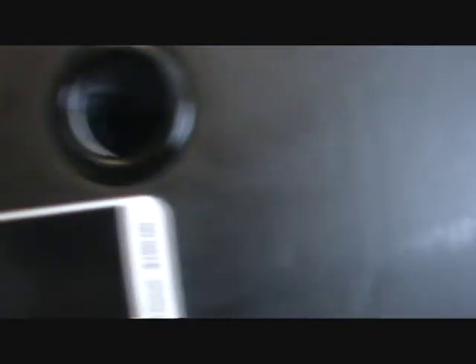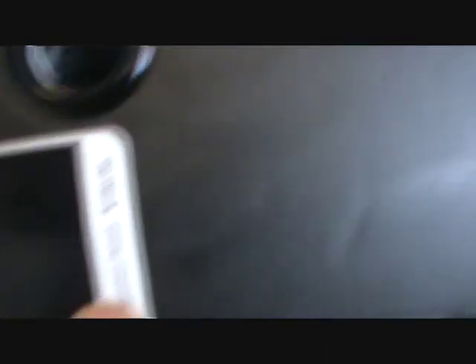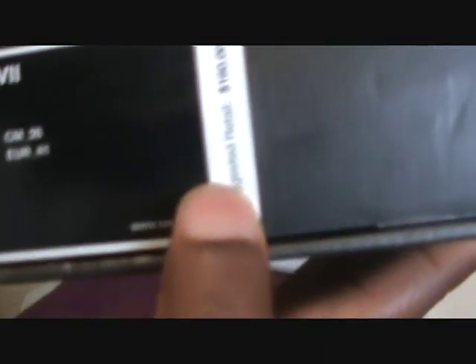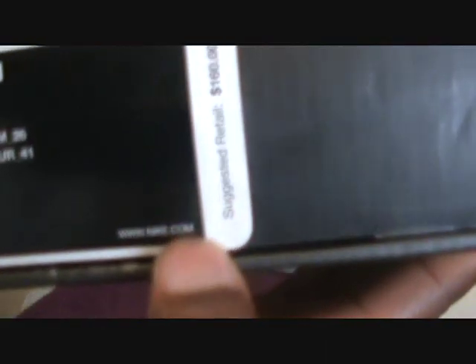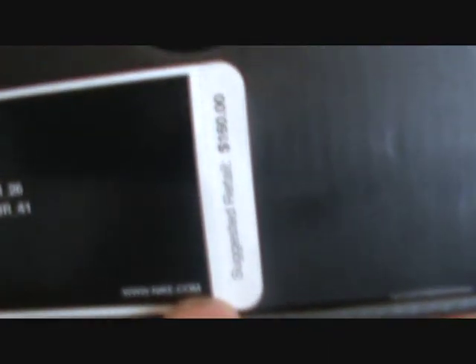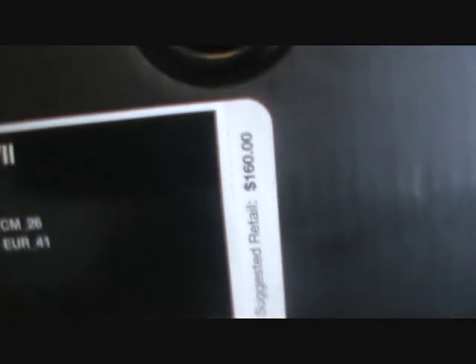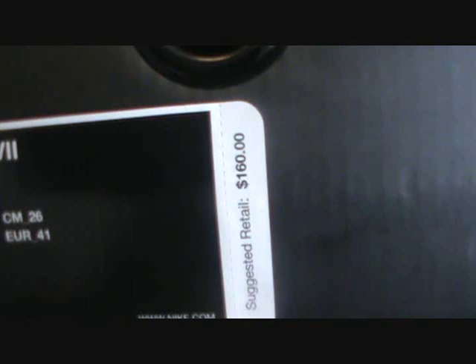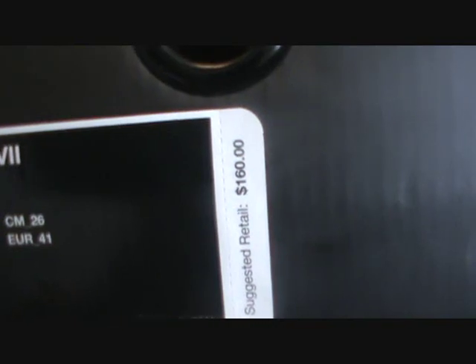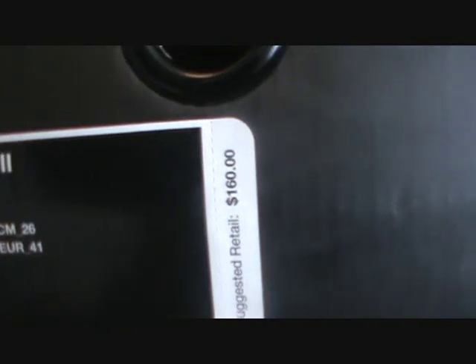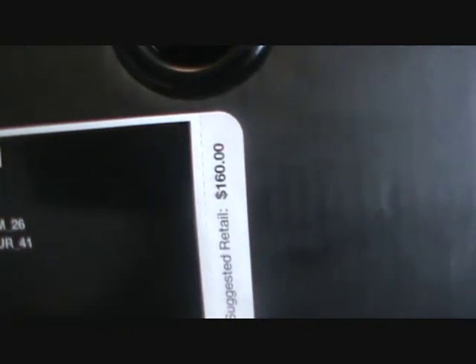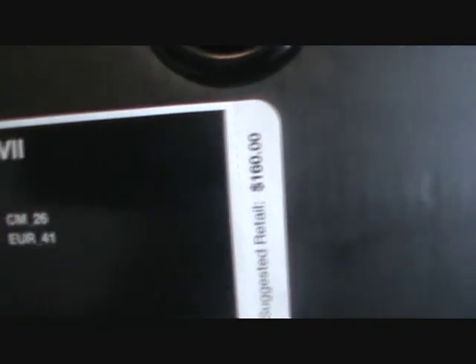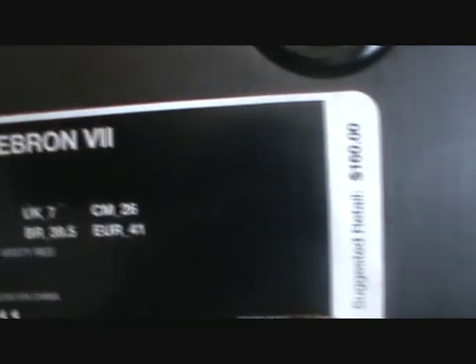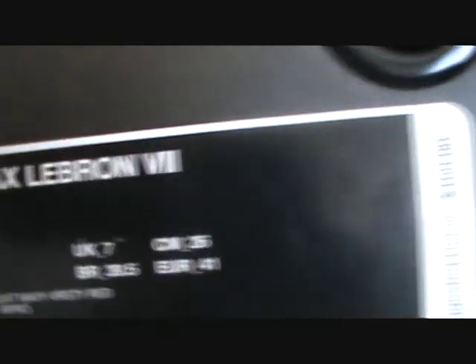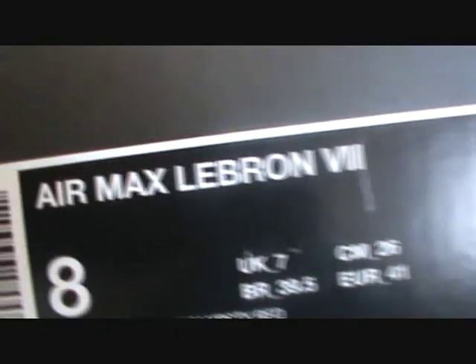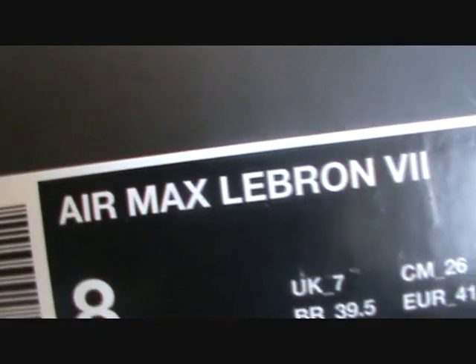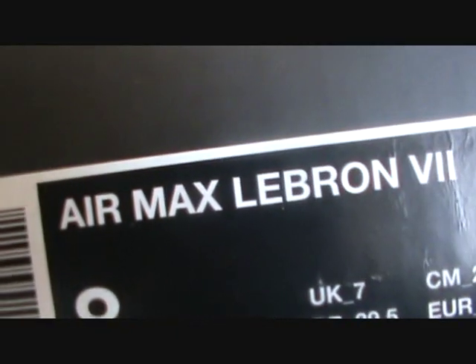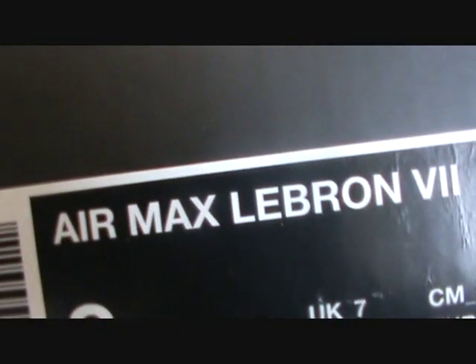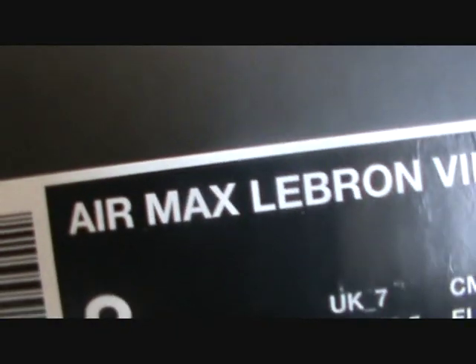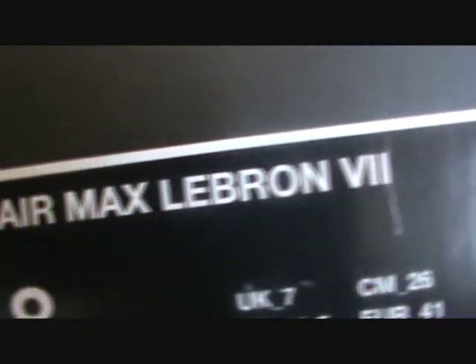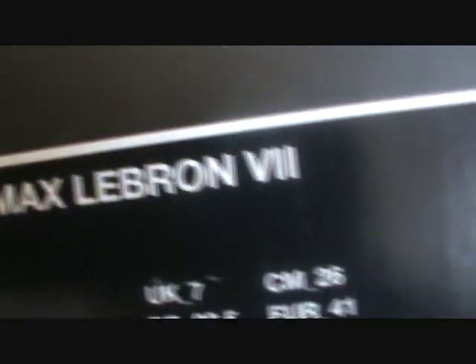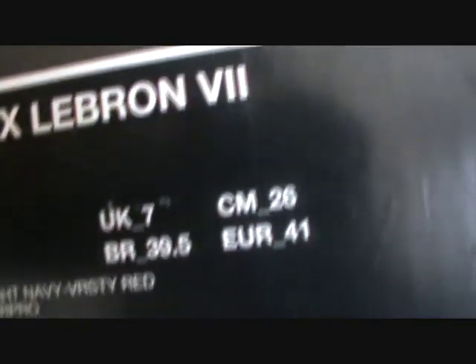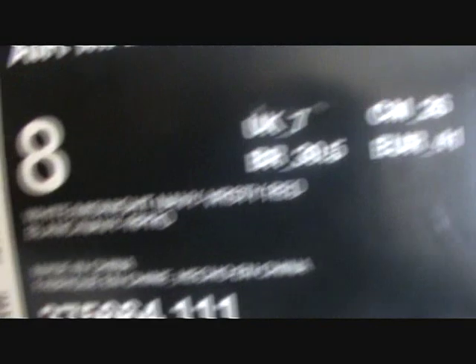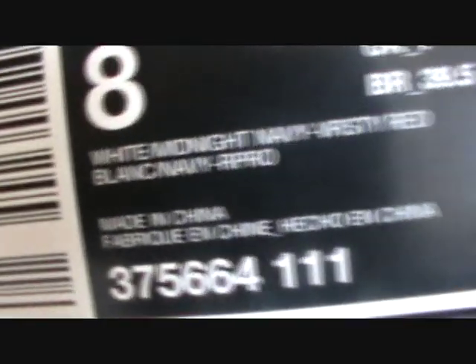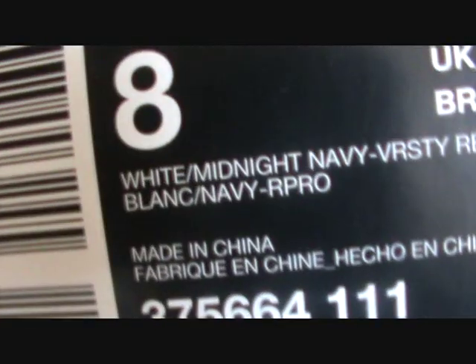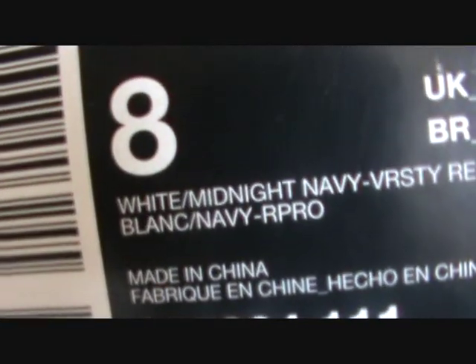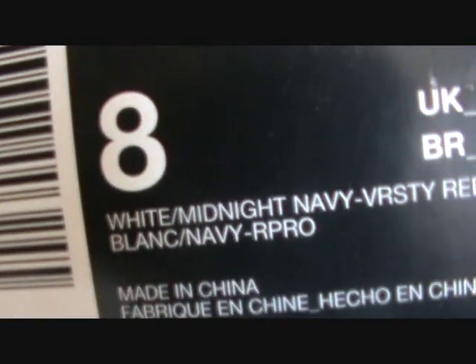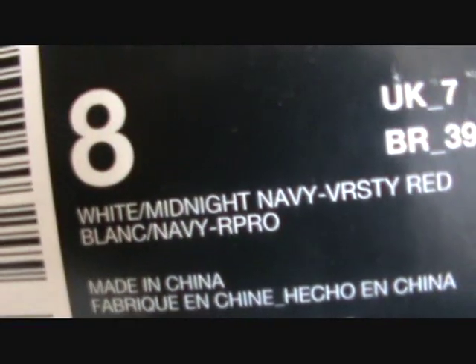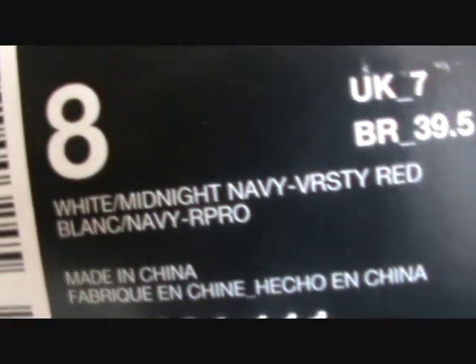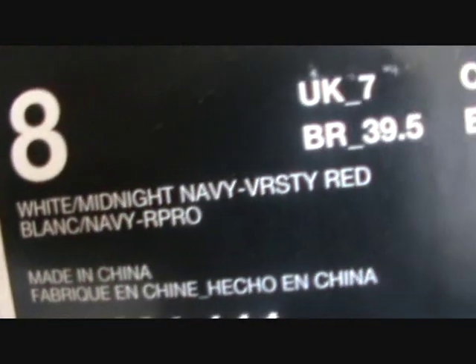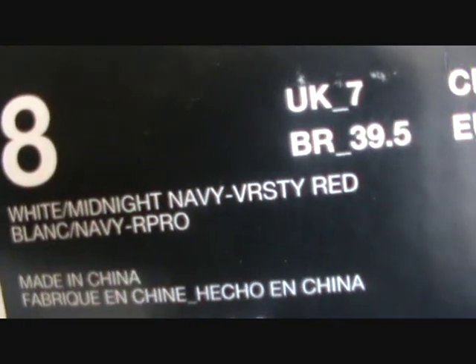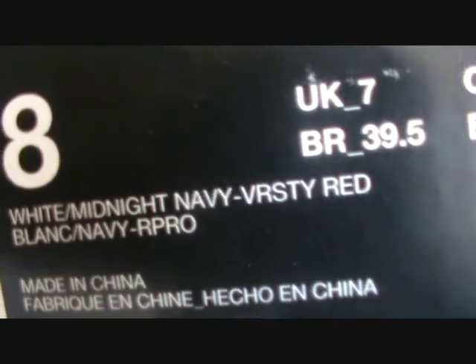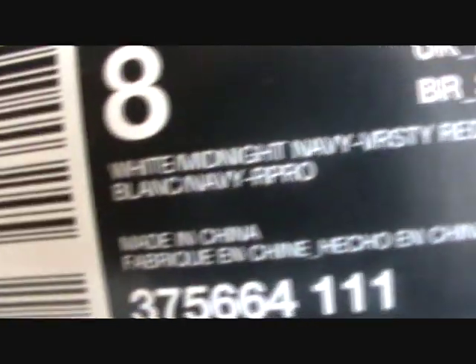Y'all know what it is — it's legit, baby. LeBron Air Max LeBron 7, white midnight navy varsity red.